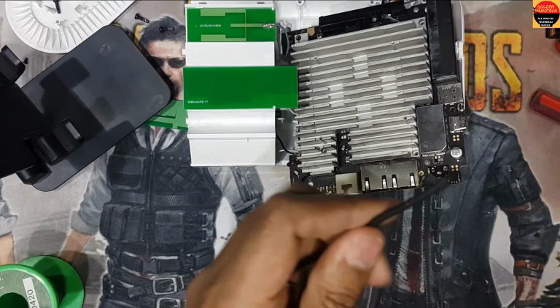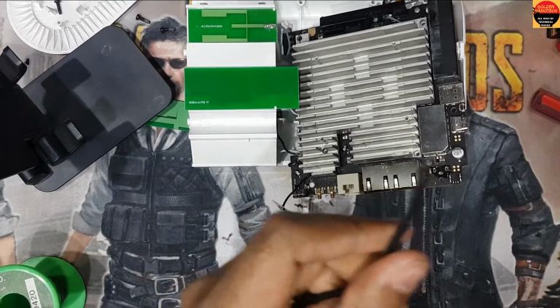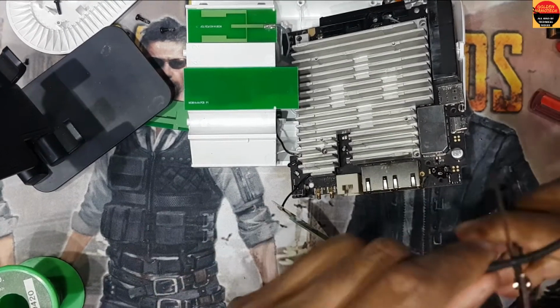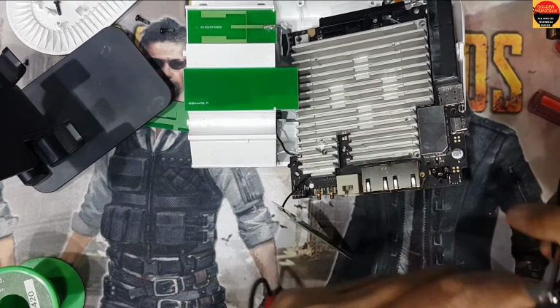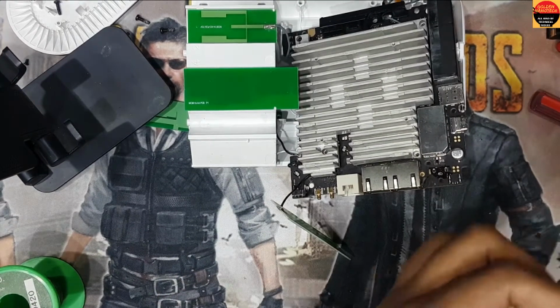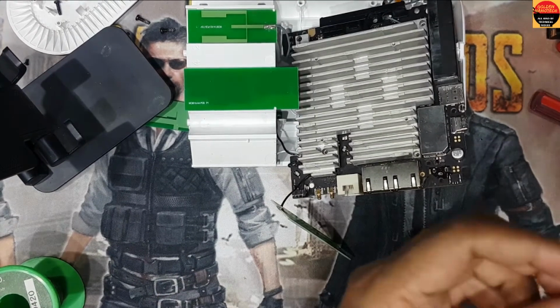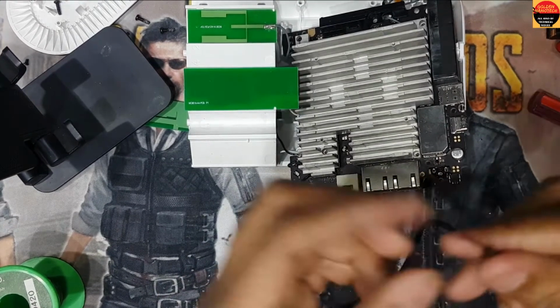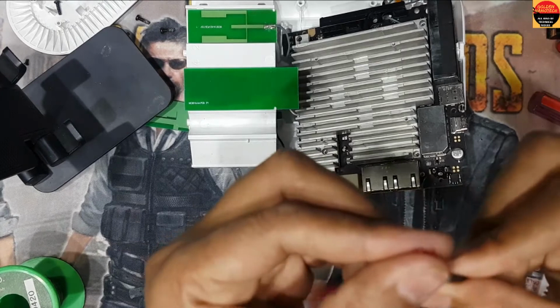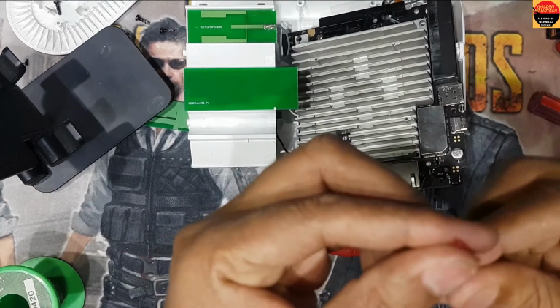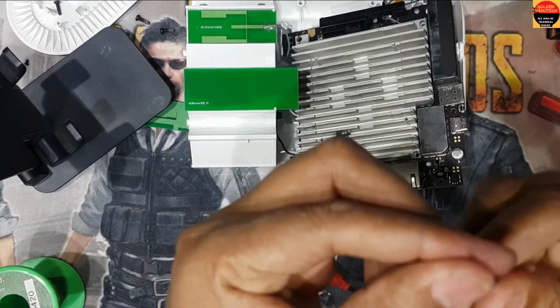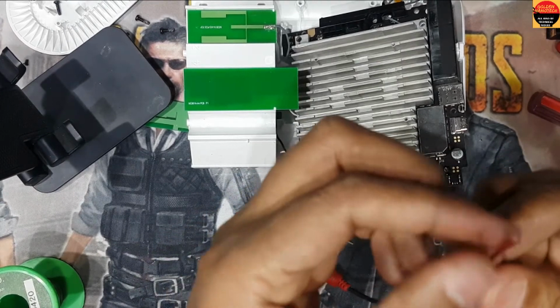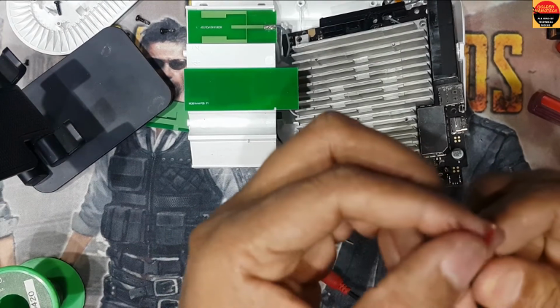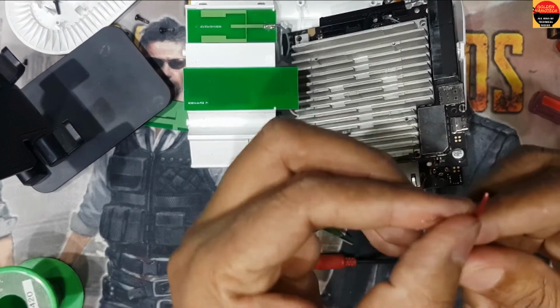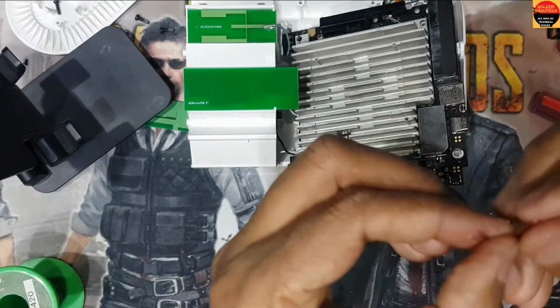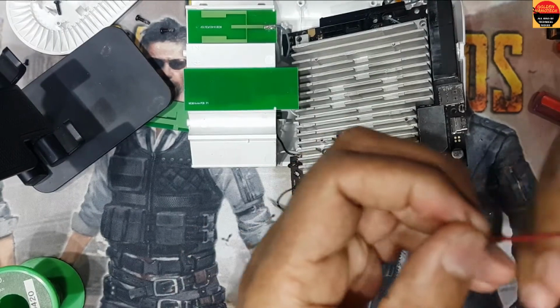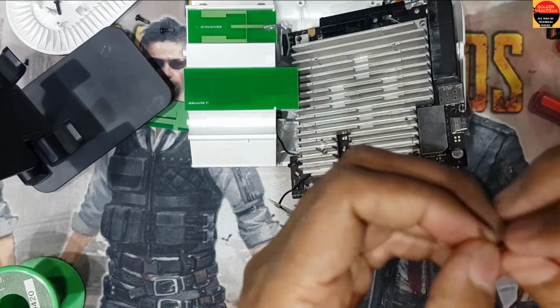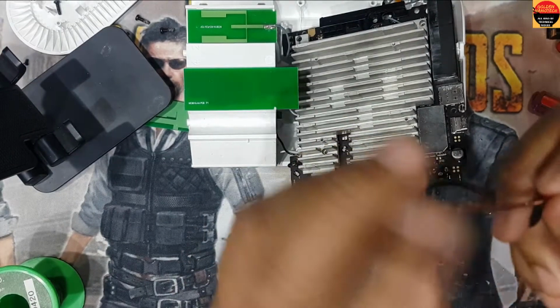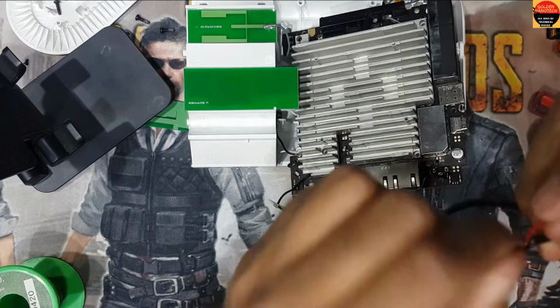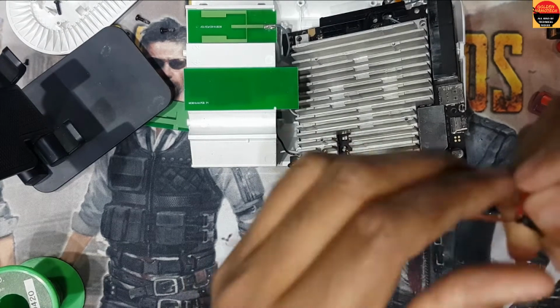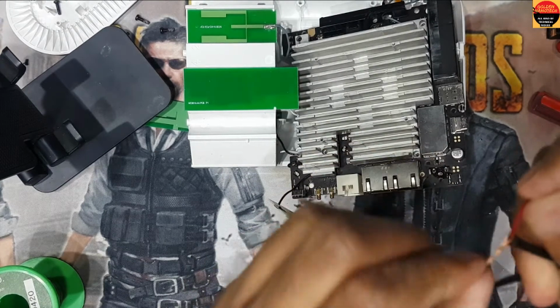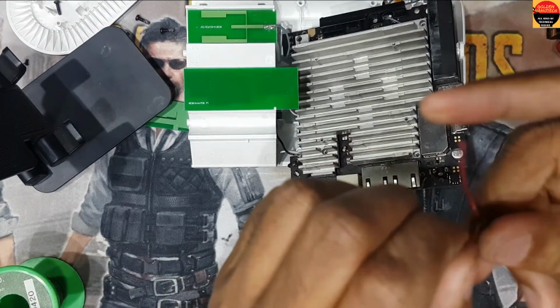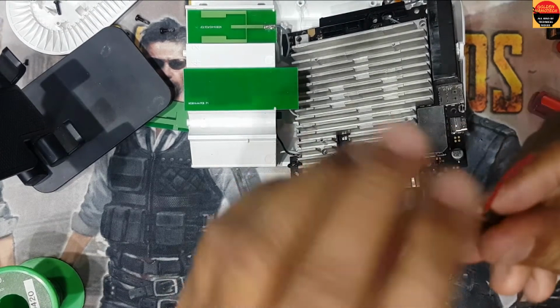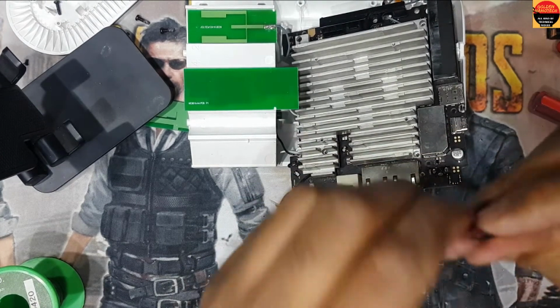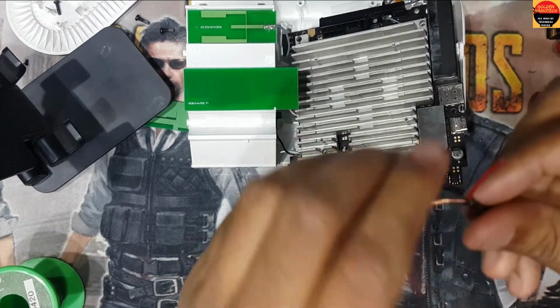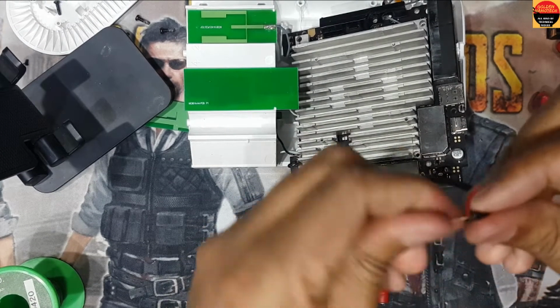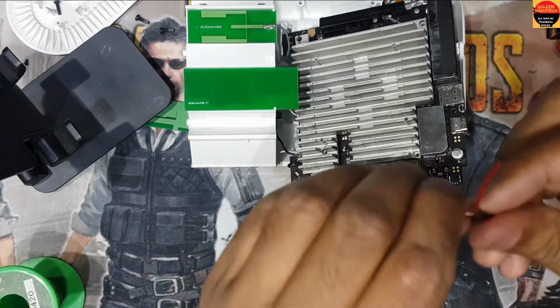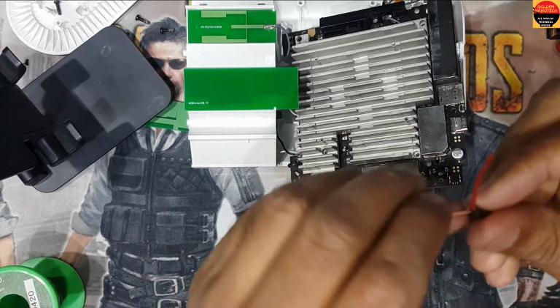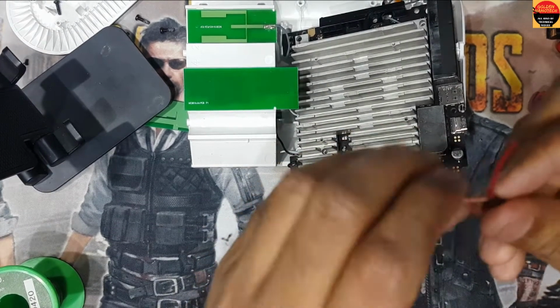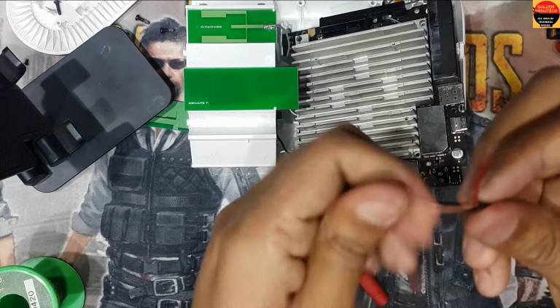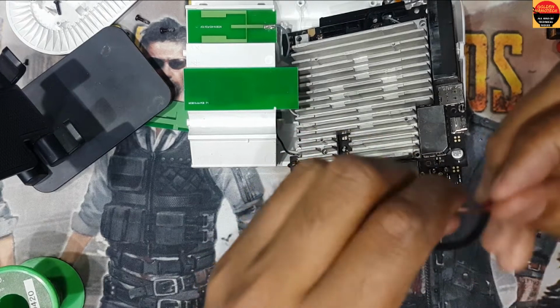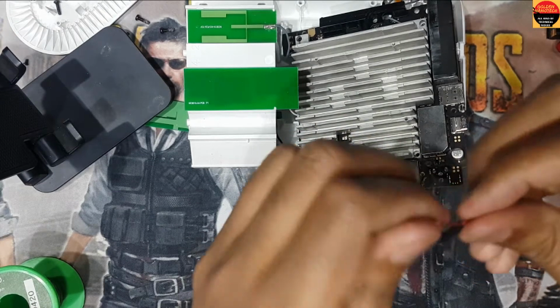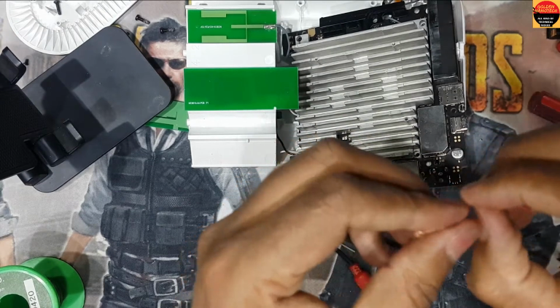First you have to cut this. Here you can see there are two cables — one for ground, one for voltage plus. This red one is for voltage, and this one is for ground.